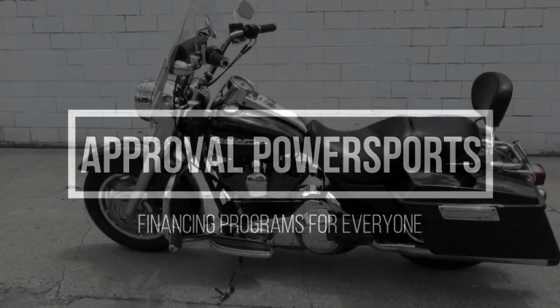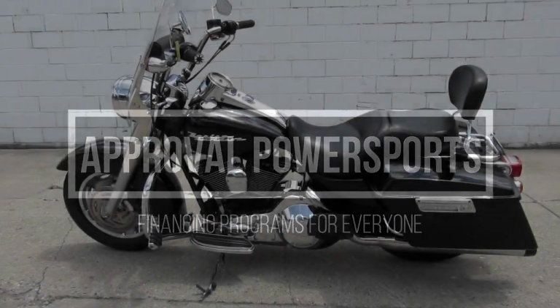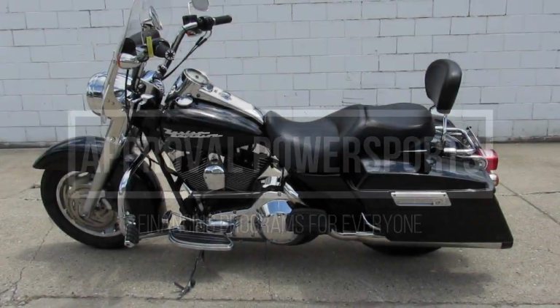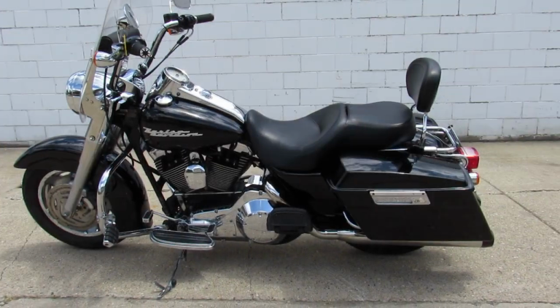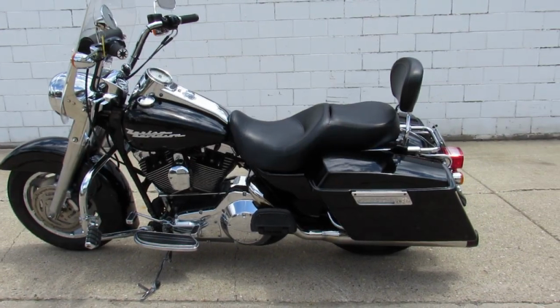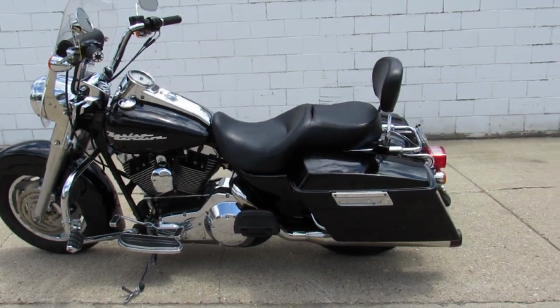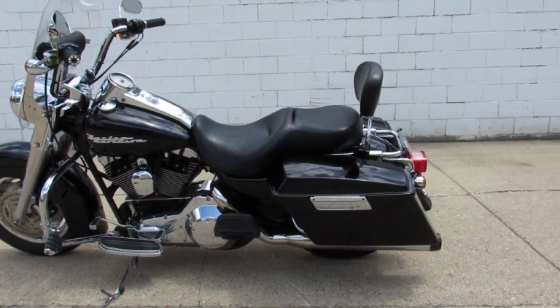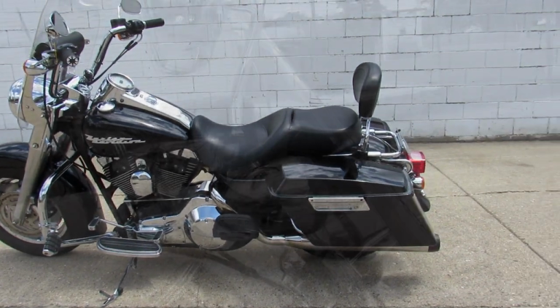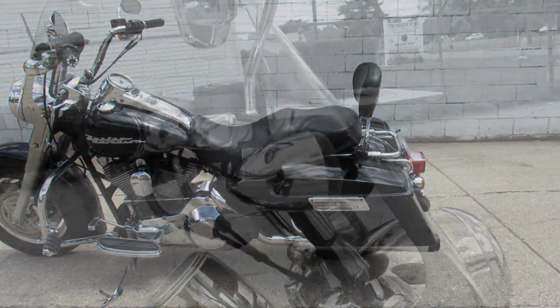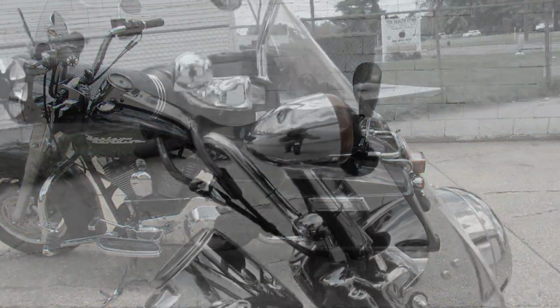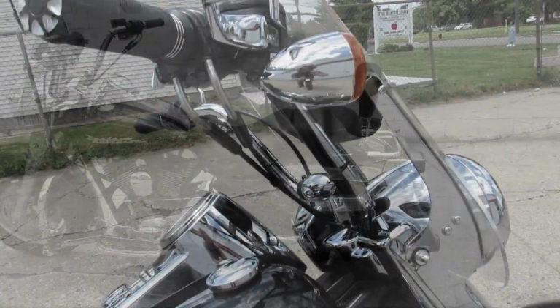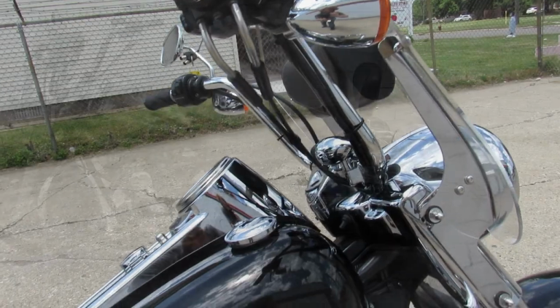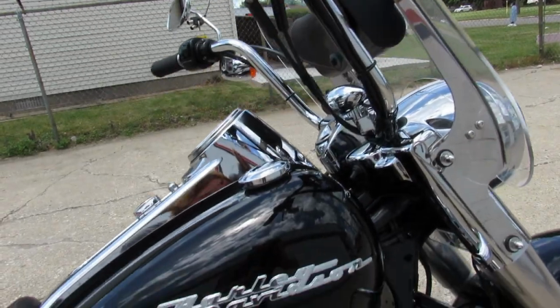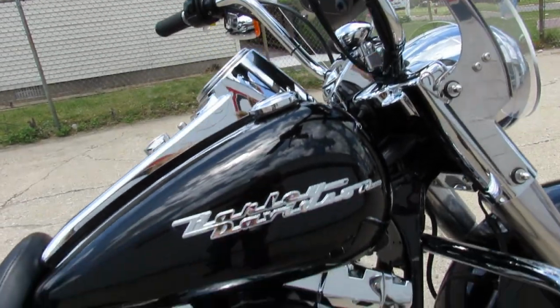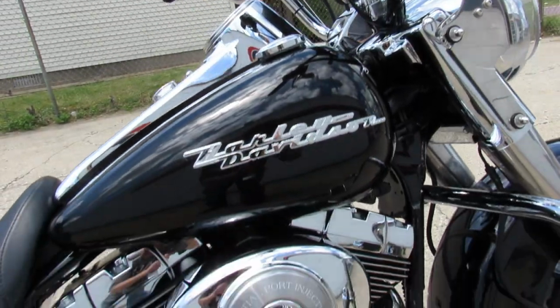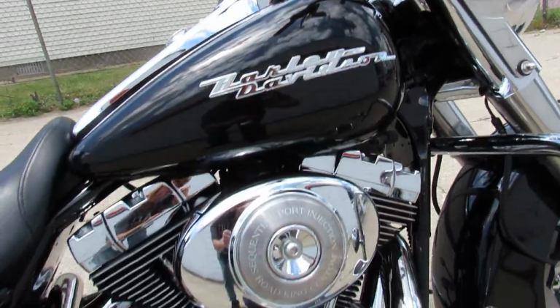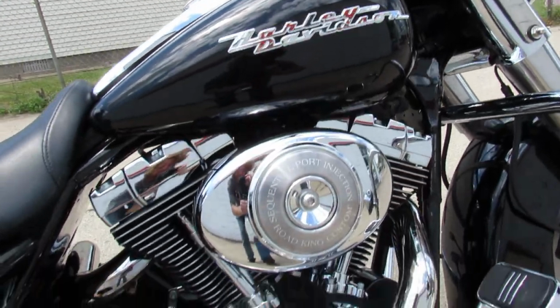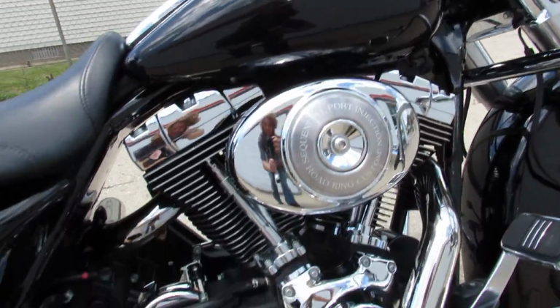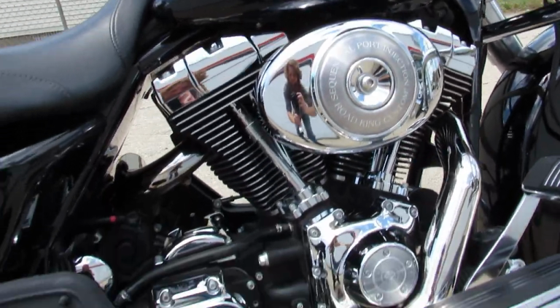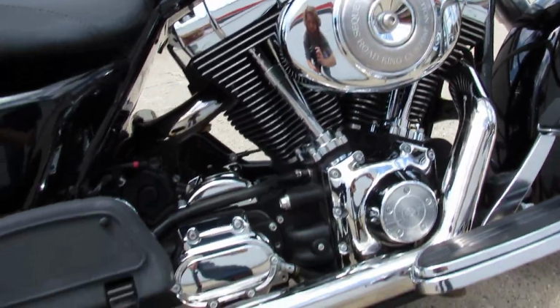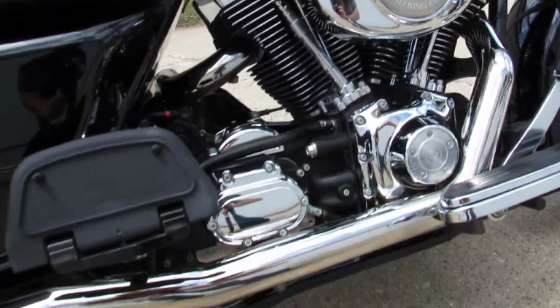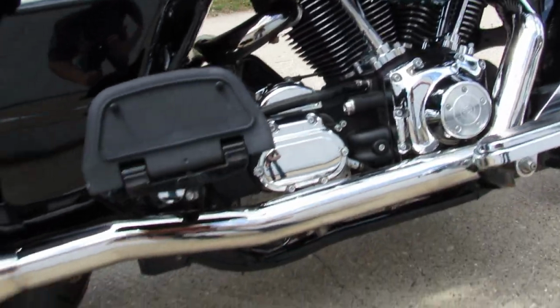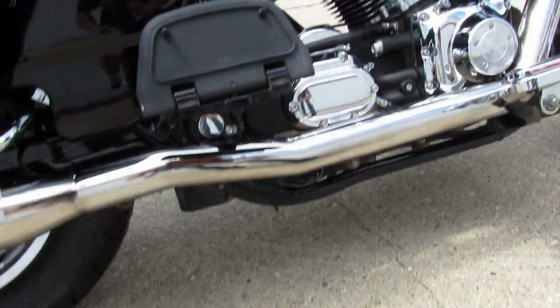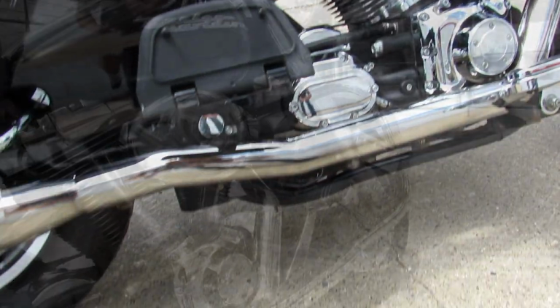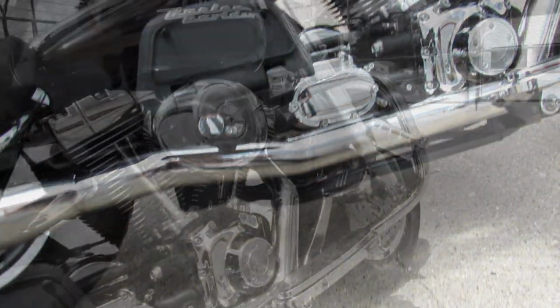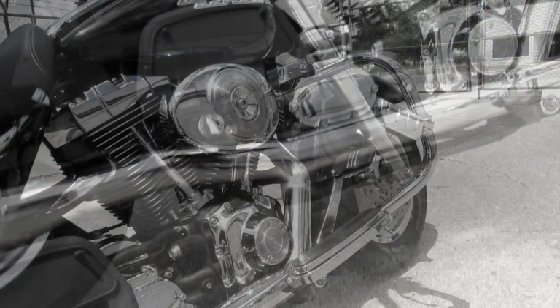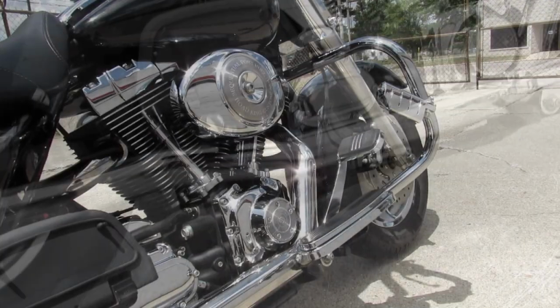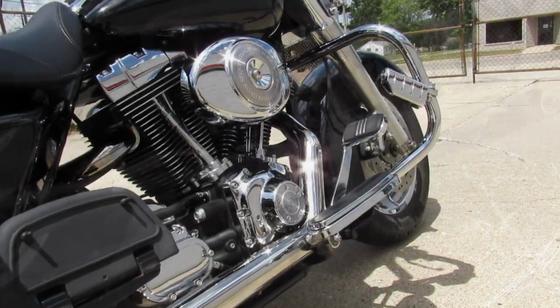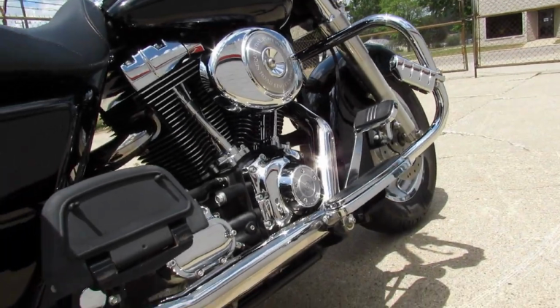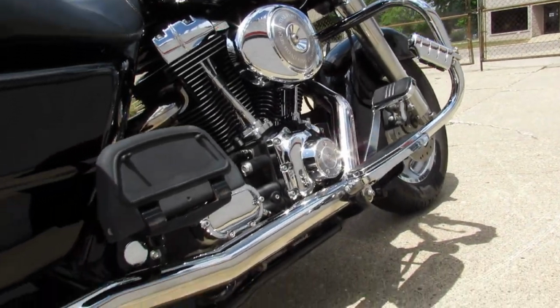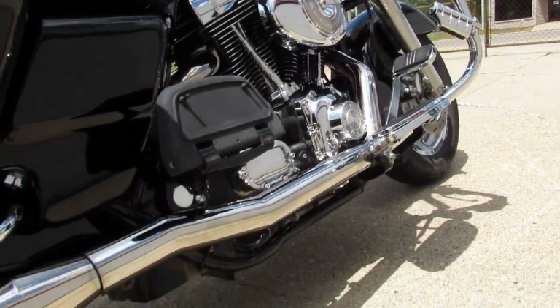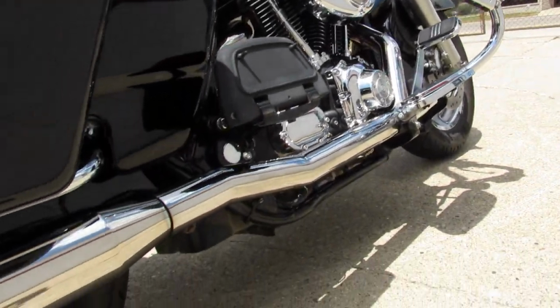Hey guys, approvalpowersports.com here doing some videos. Just got some Harley Davidsons in. This one here is a 2006 Road King for sale. It's in the vivid black paint with tons of chrome. Sharp Harley comes with the windshield,